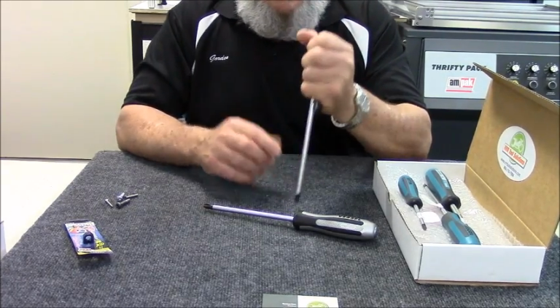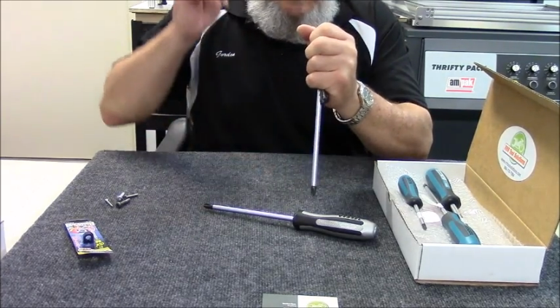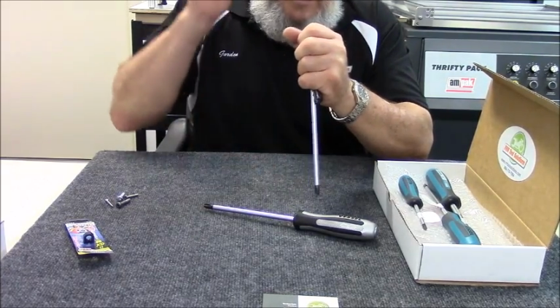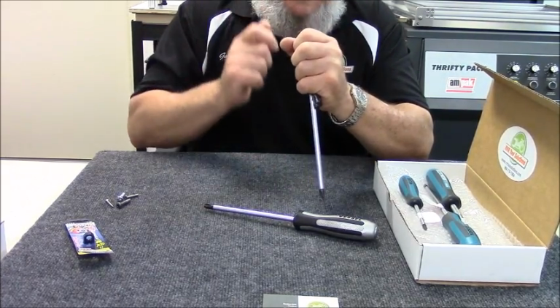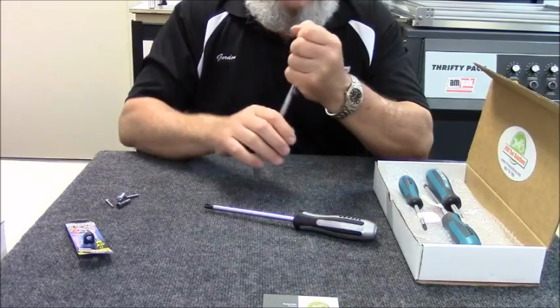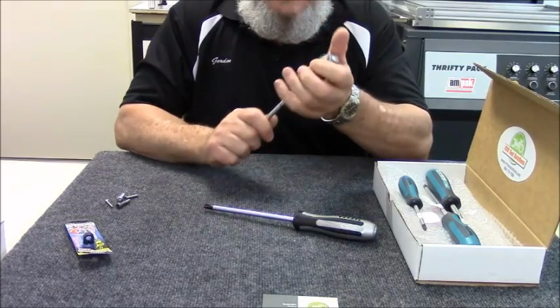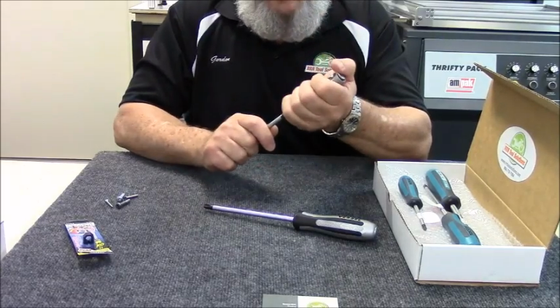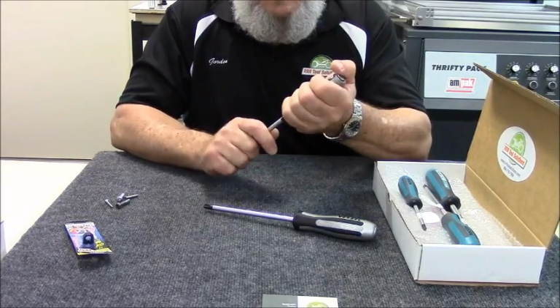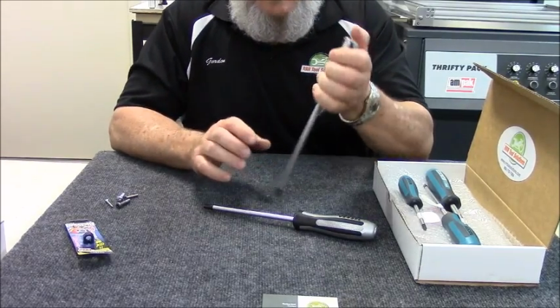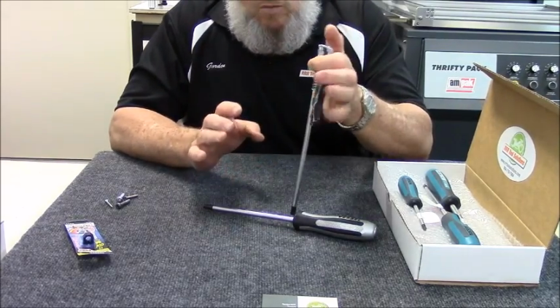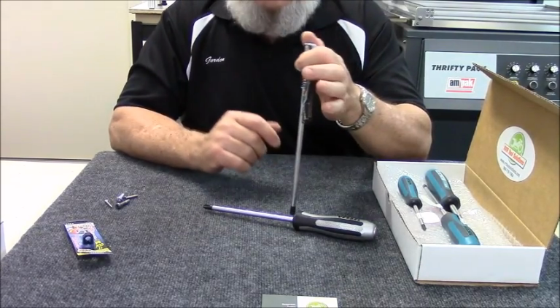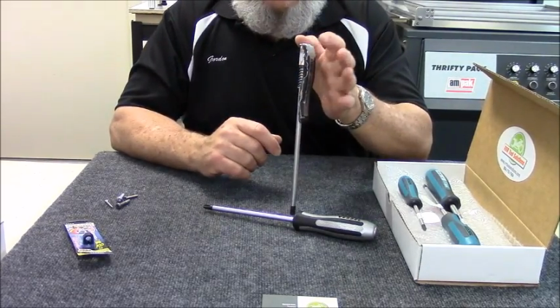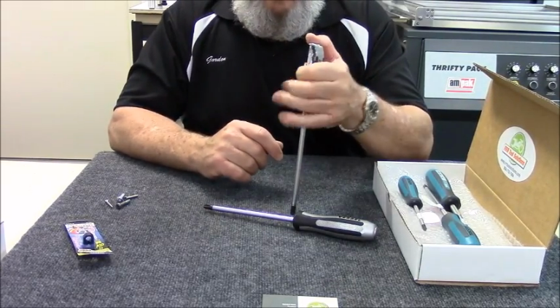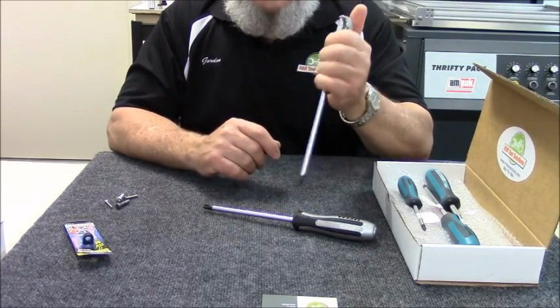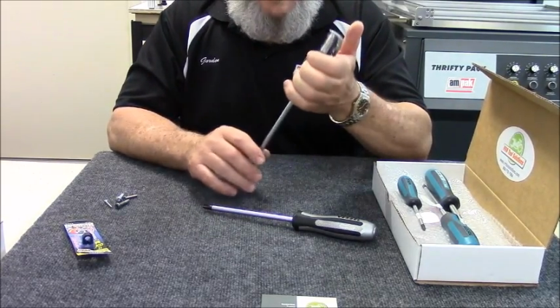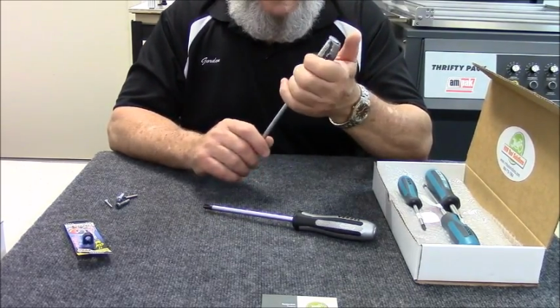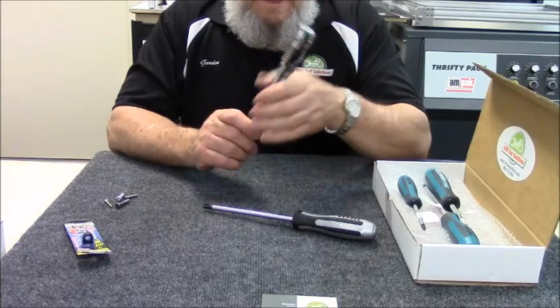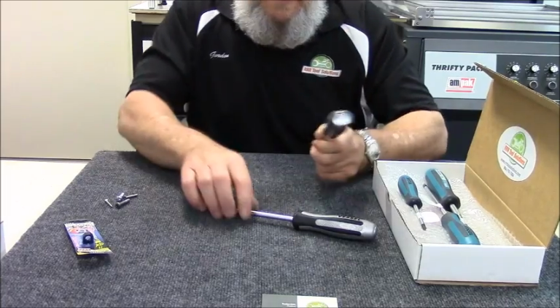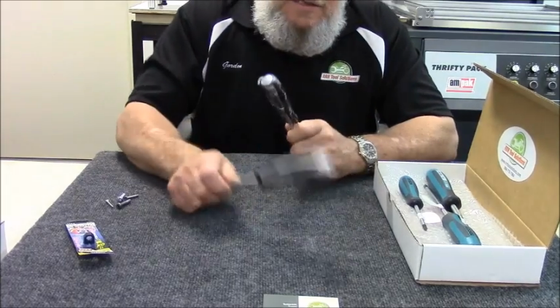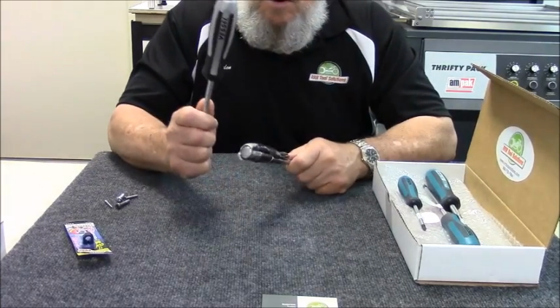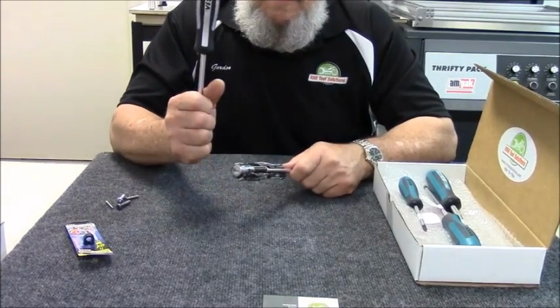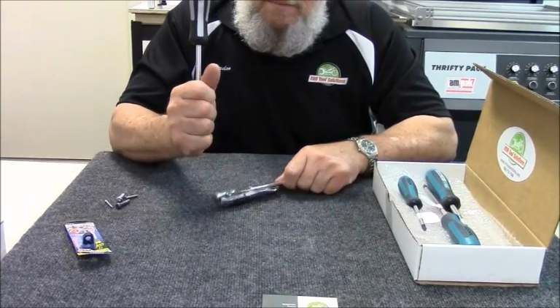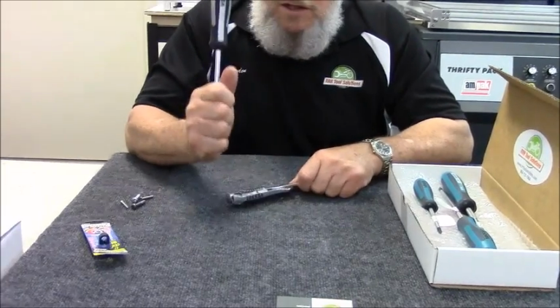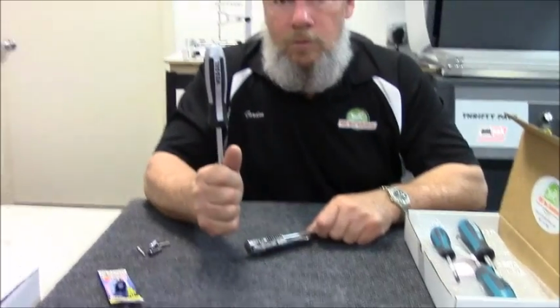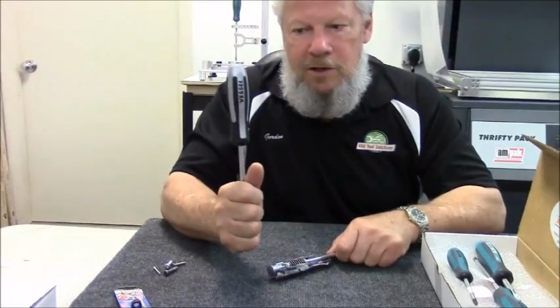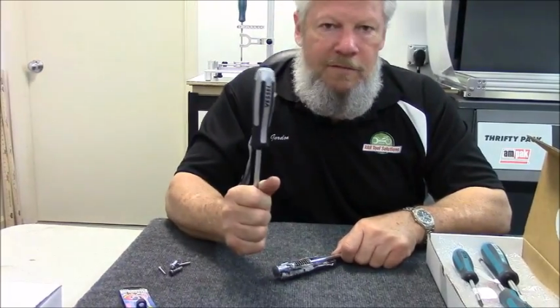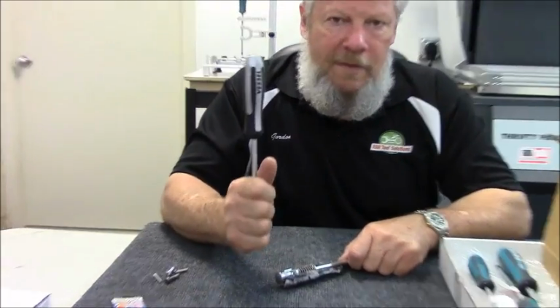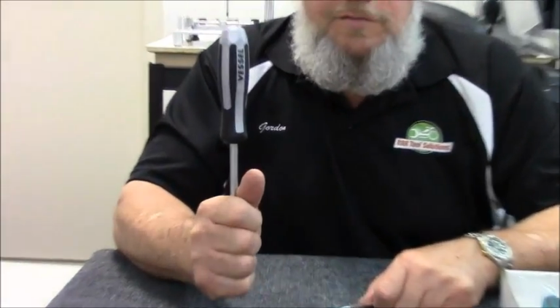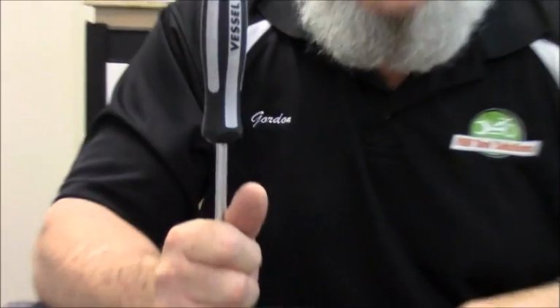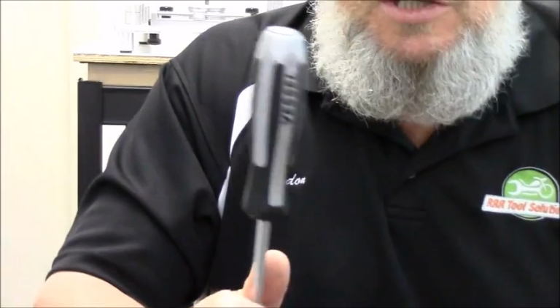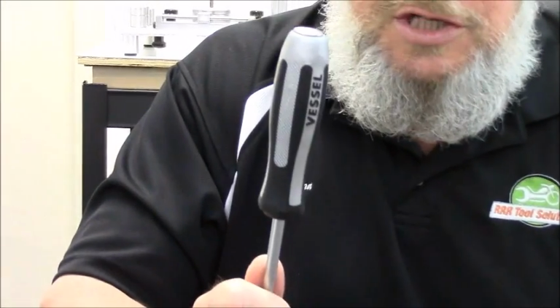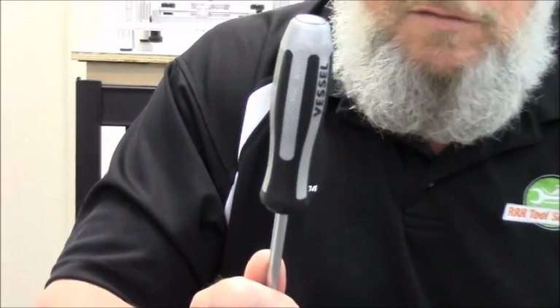The sheer impact, the hit, and the quickness with which this works will take that screw out. These are gold in terms of what they can do for your restorations in your machine and so forth.